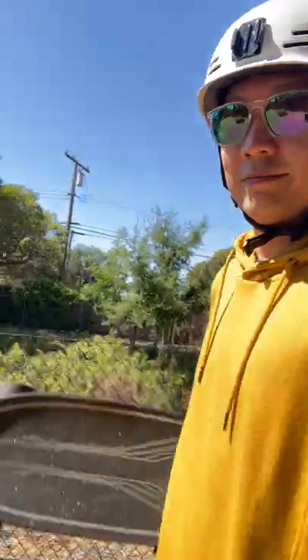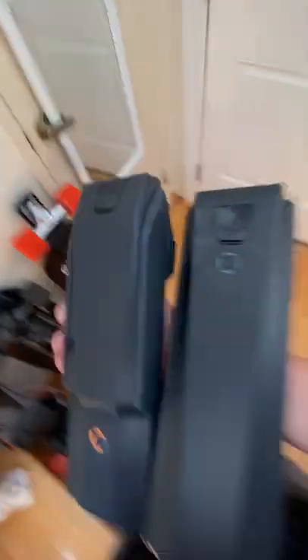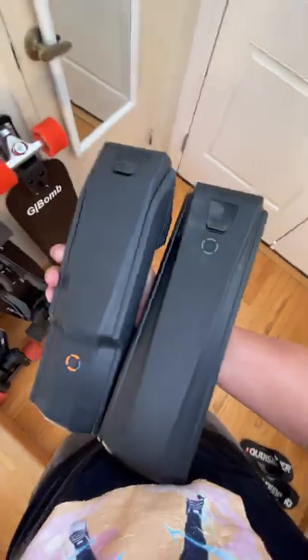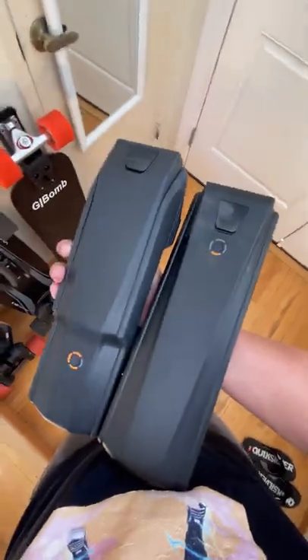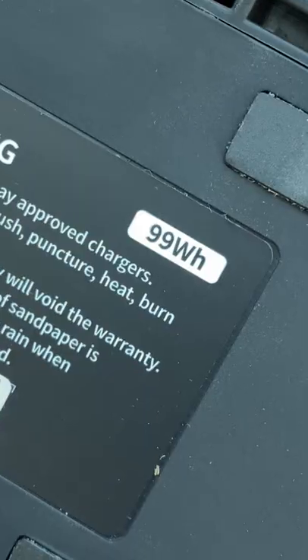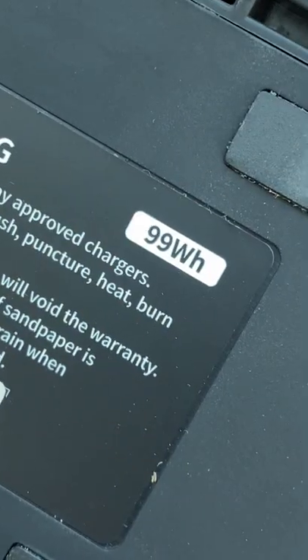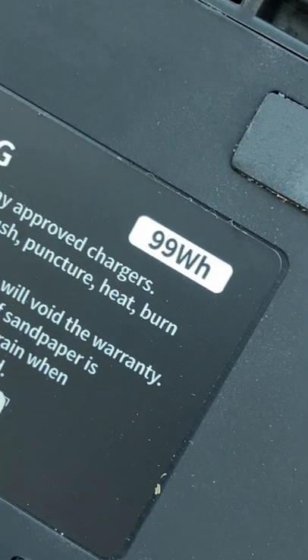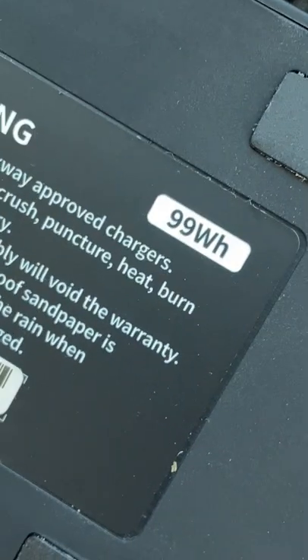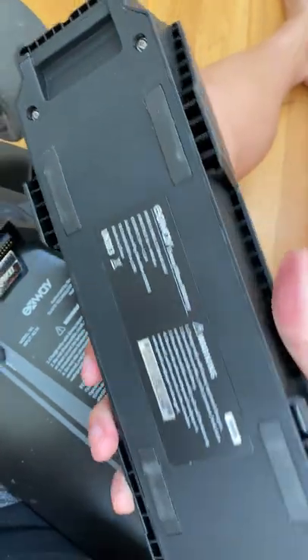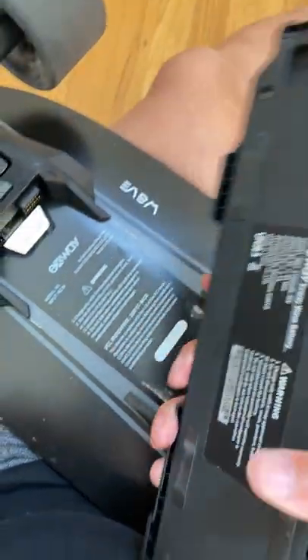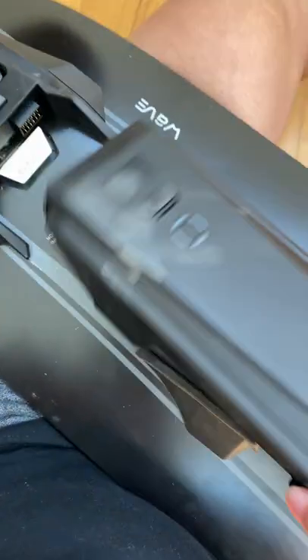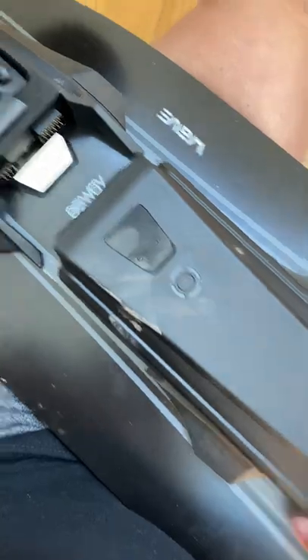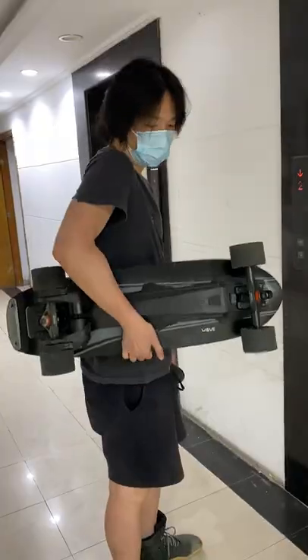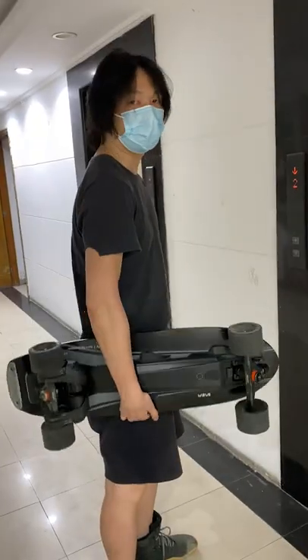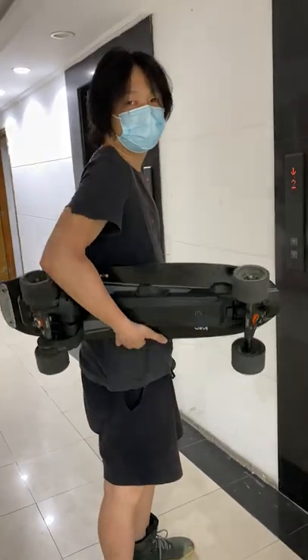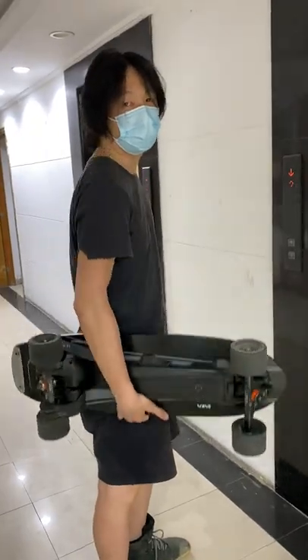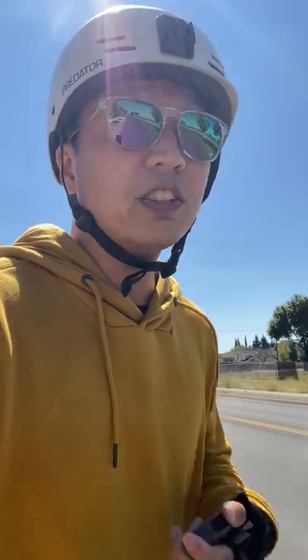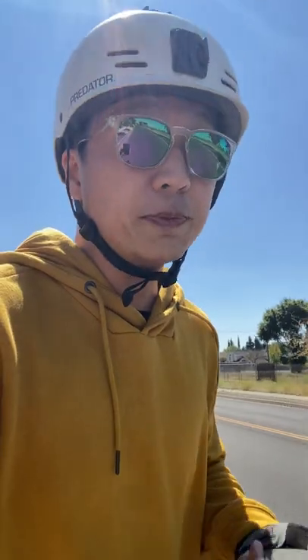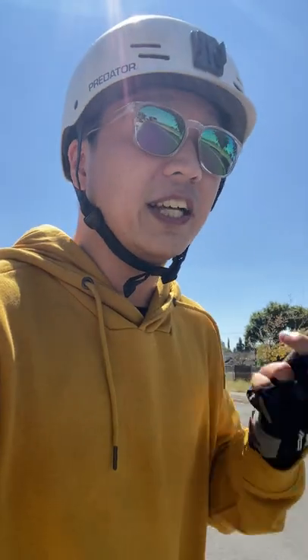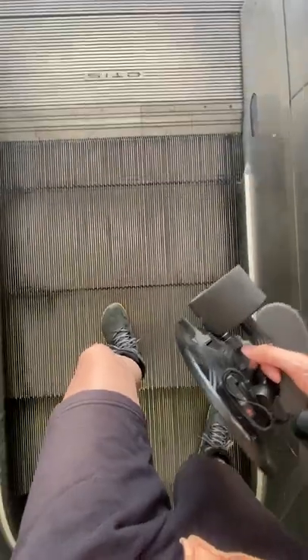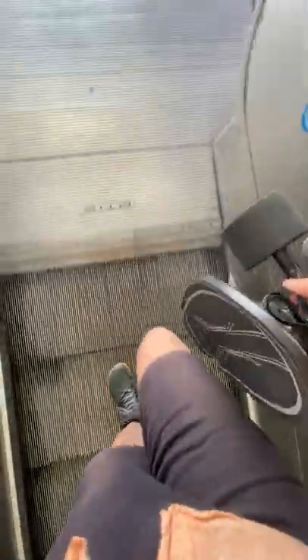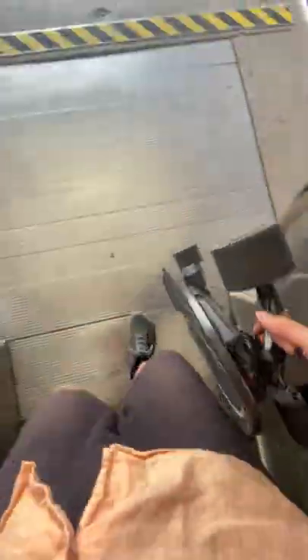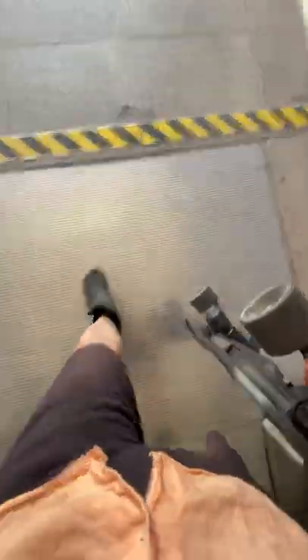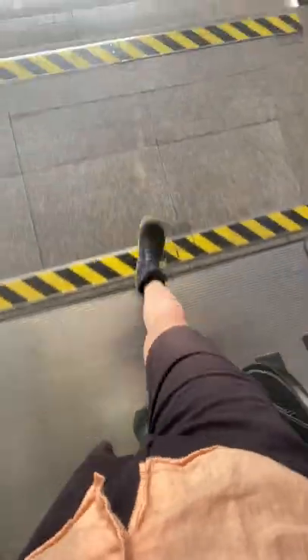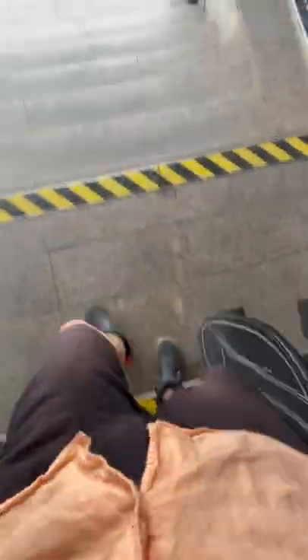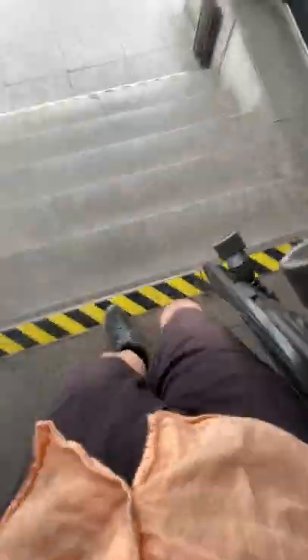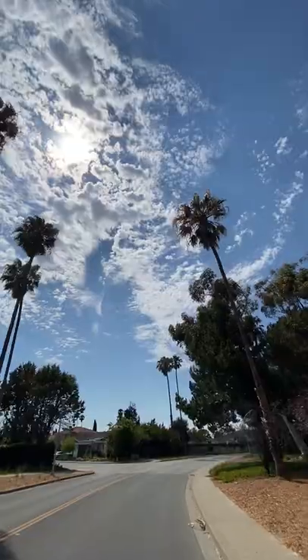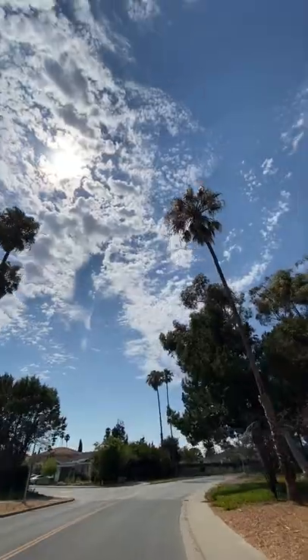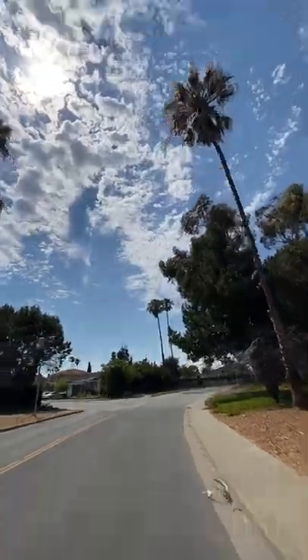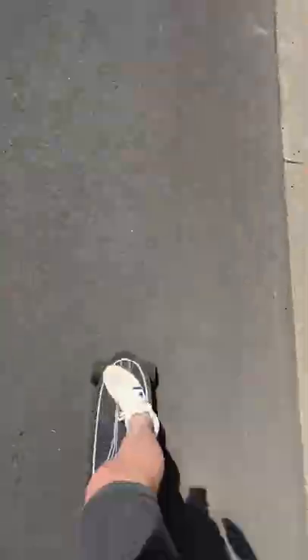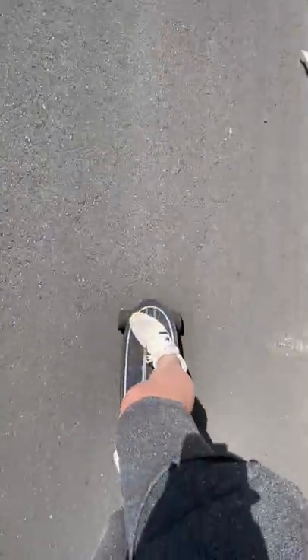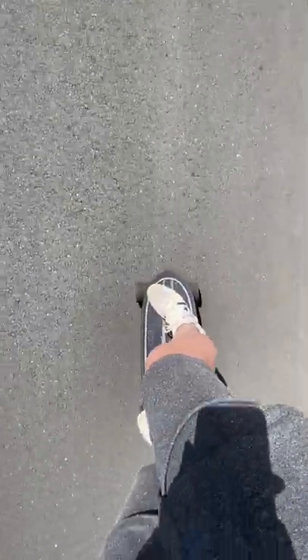This is actually the Wave with the 99-watt-hour travel battery, which you can take onto planes. It's a little bit smaller, a little bit lighter. Most of my trips around town are less than 5 kilometers. With this battery, I can go about 10 kilometers, which is more than enough for me.